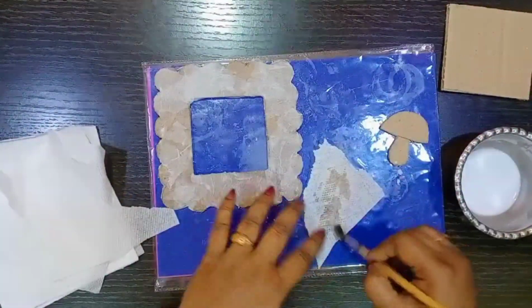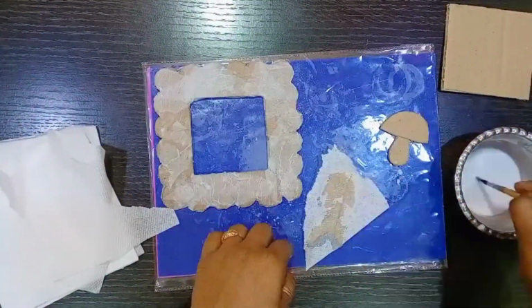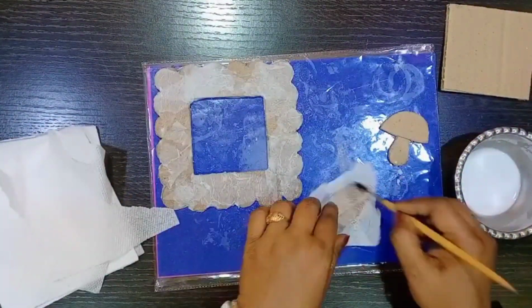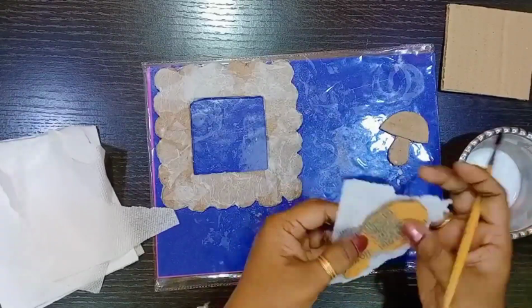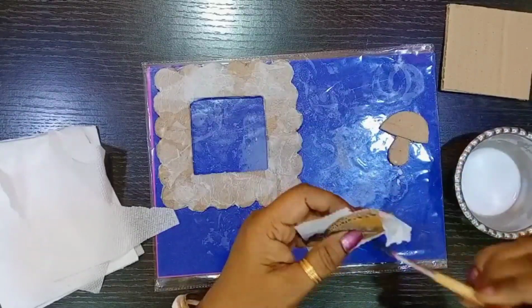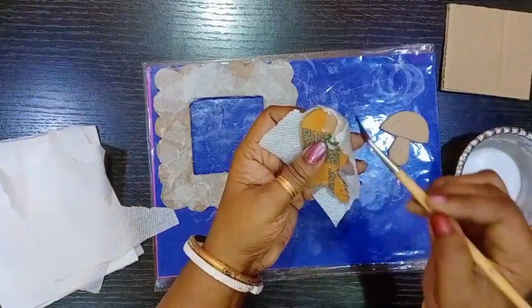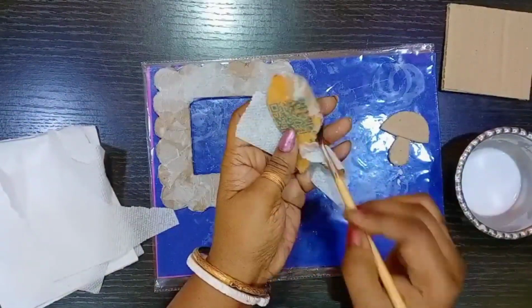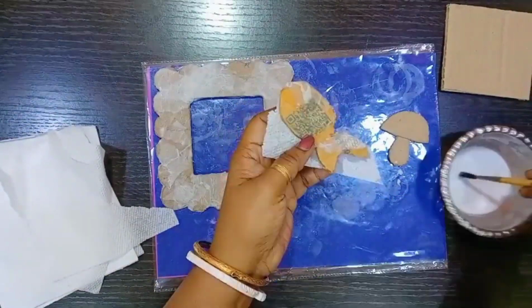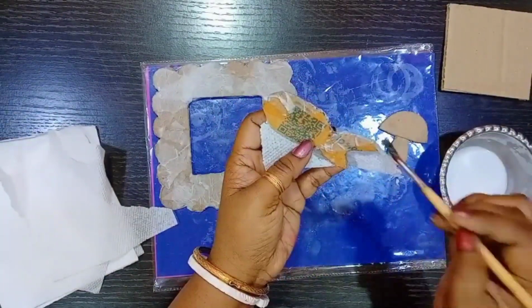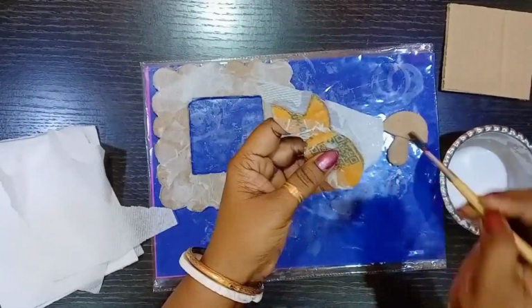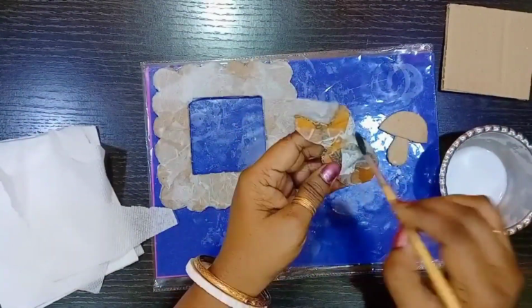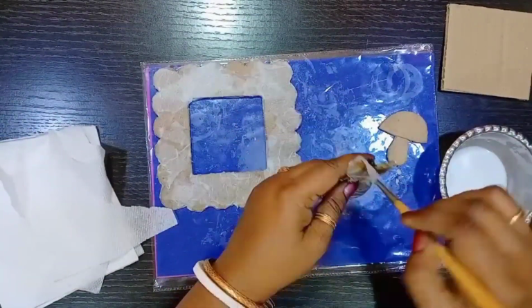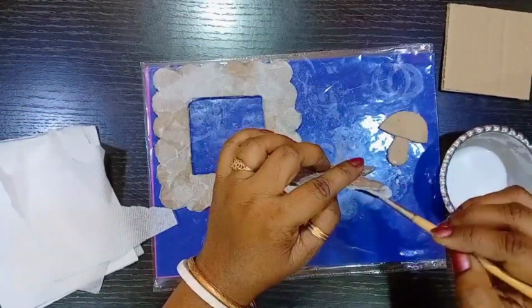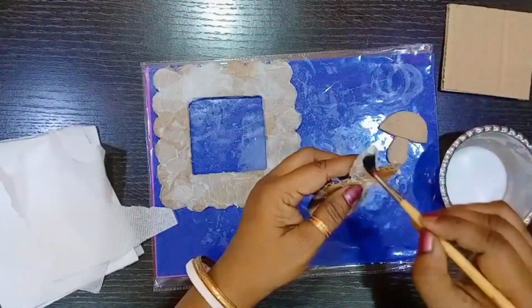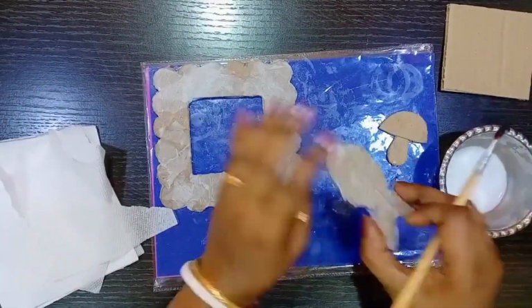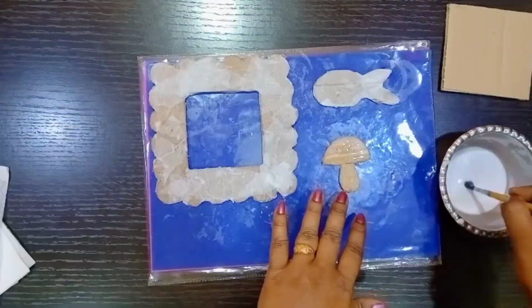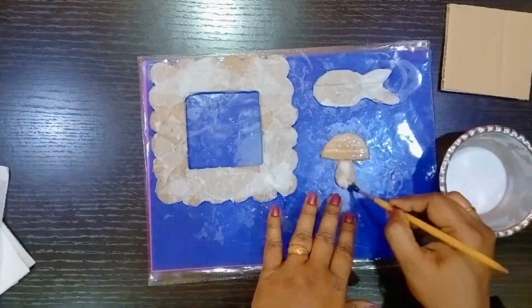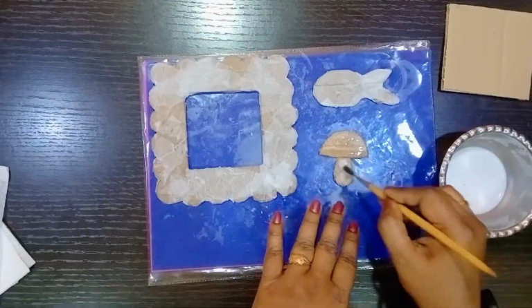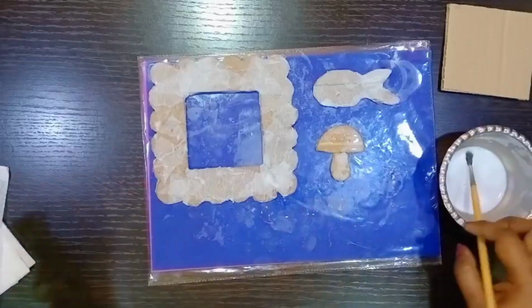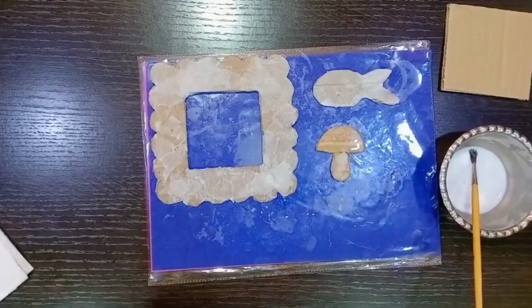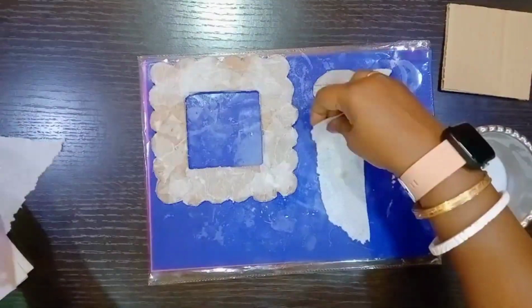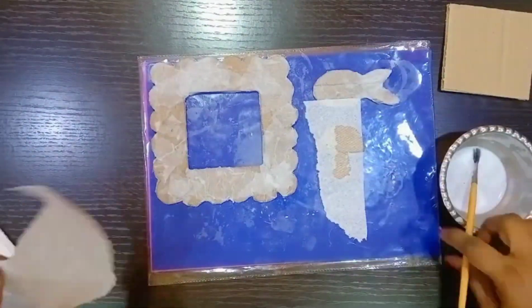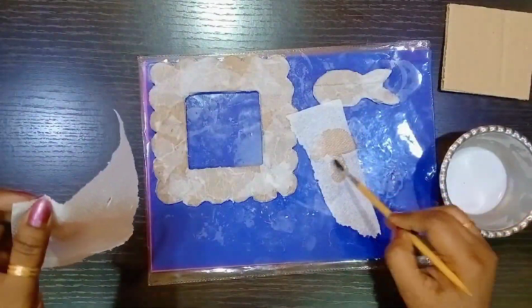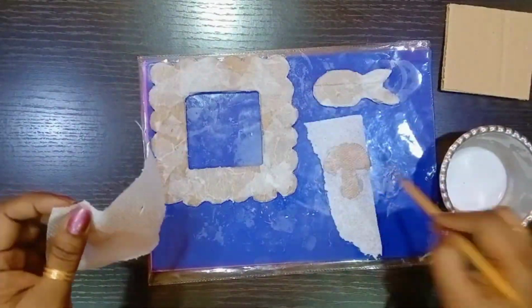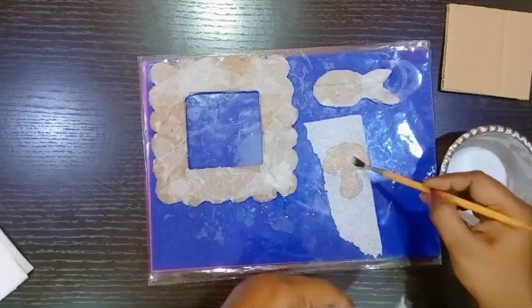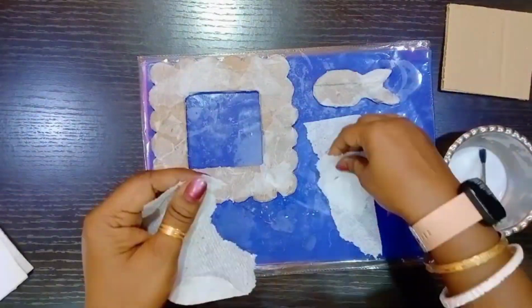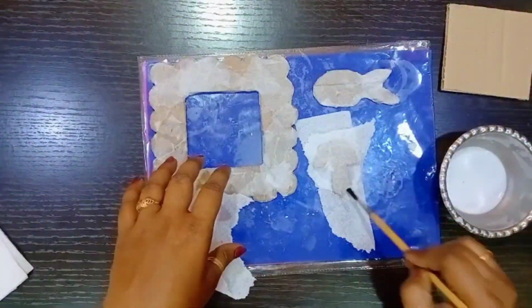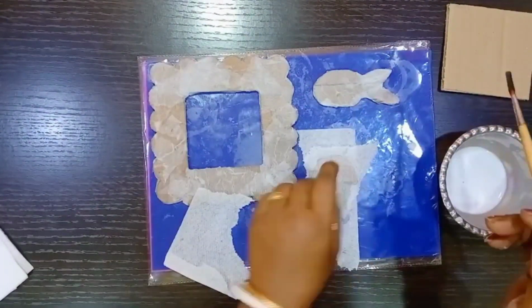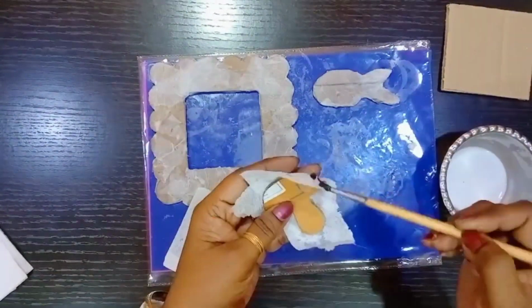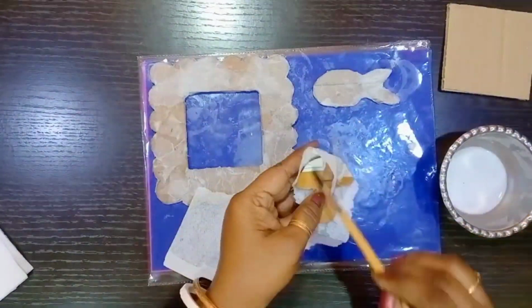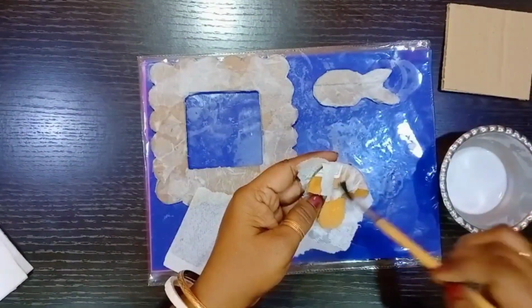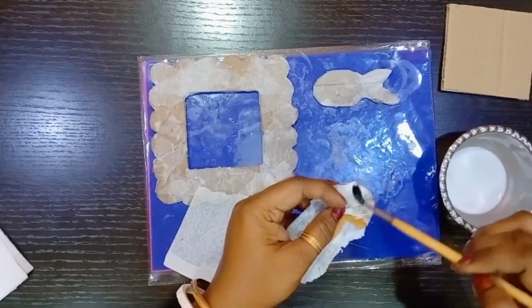Do the same process with the decorative objects. After the process, leave them to dry completely.